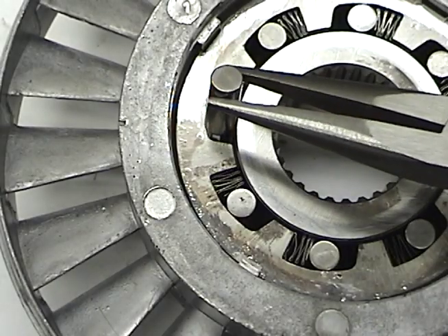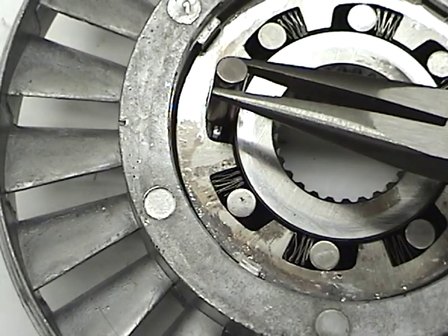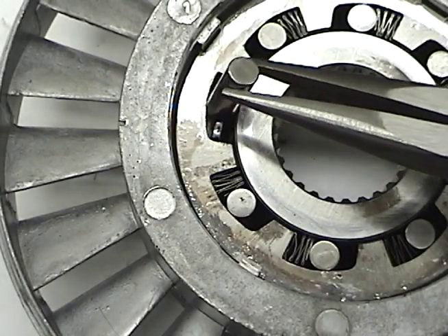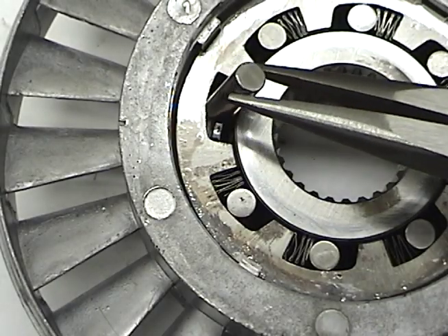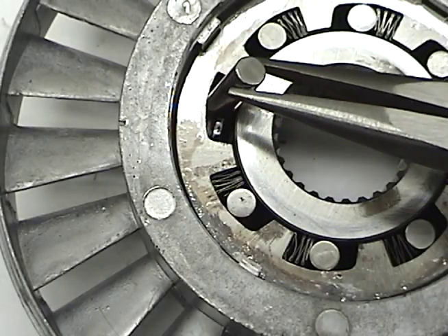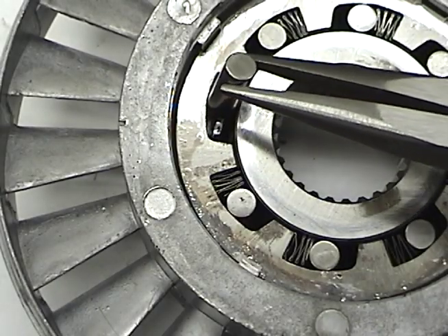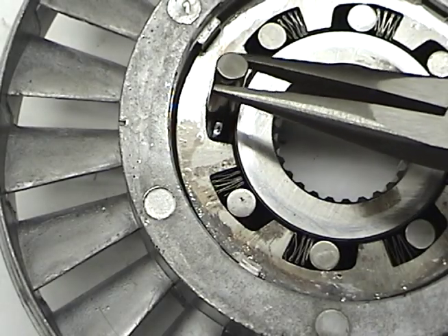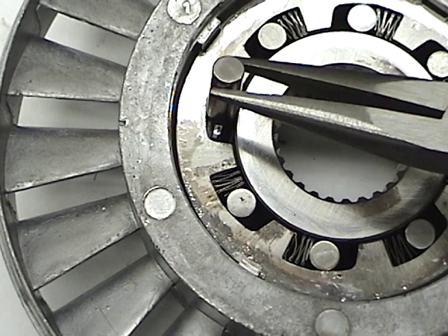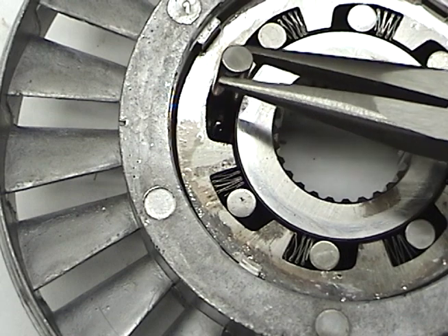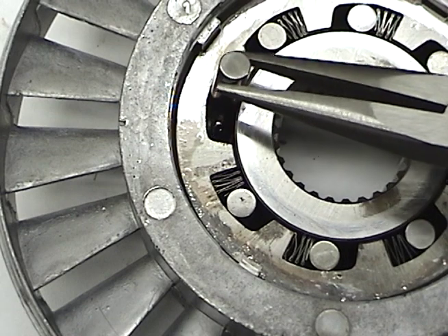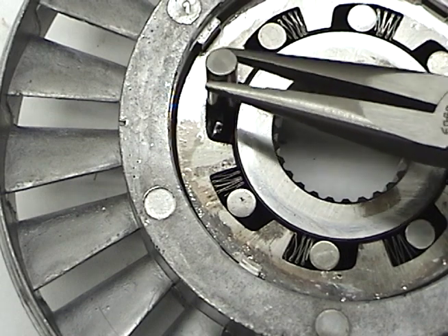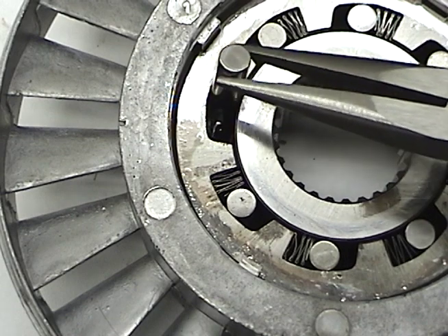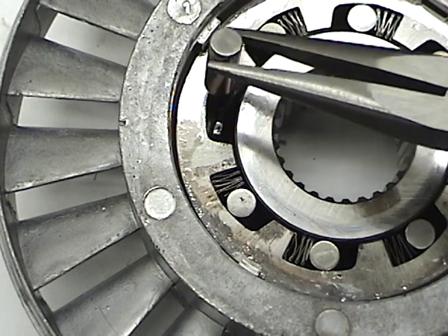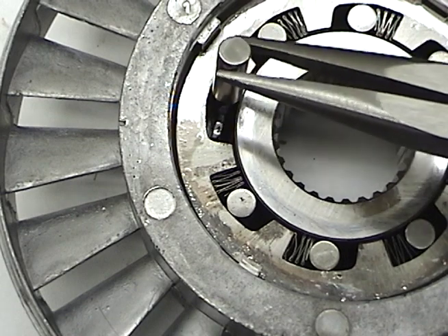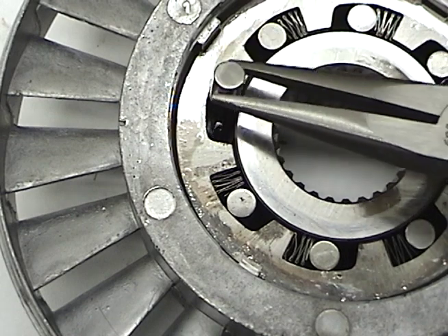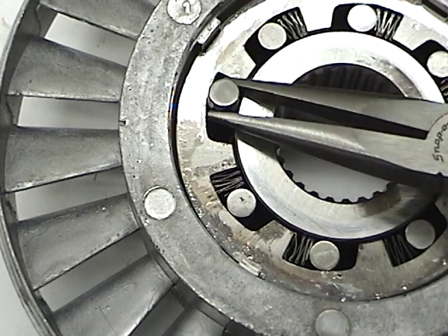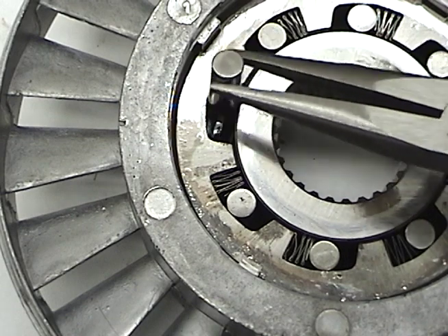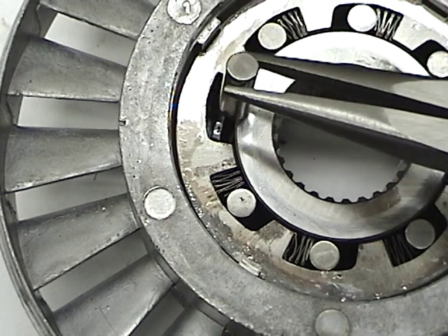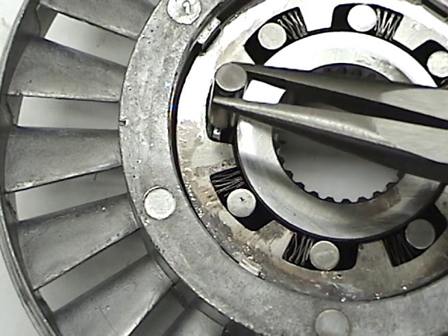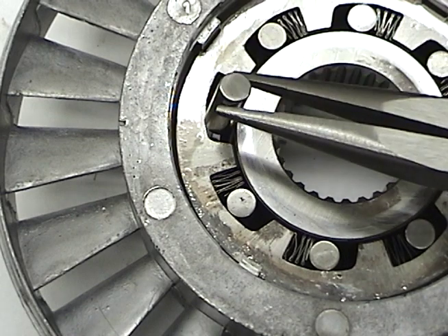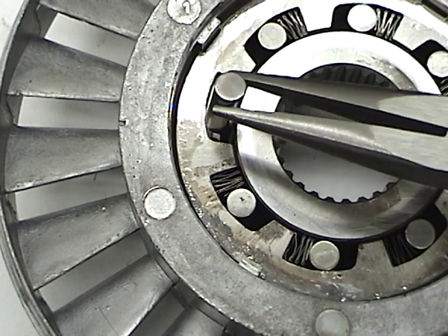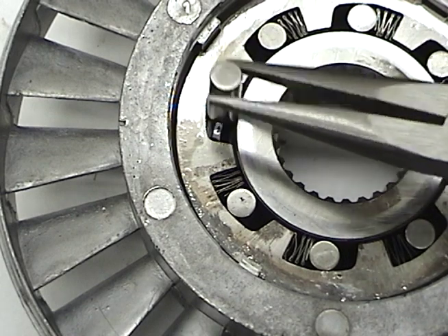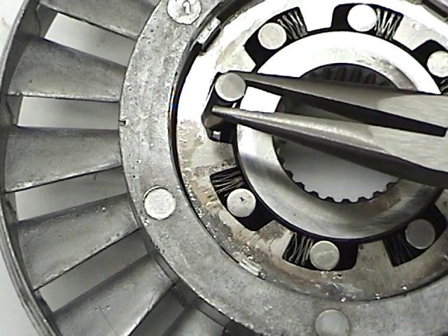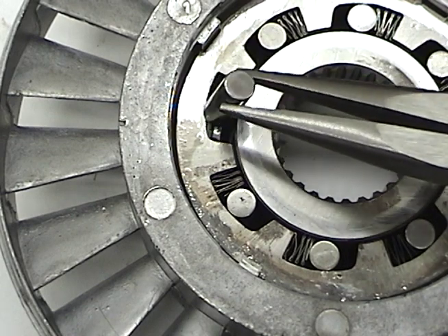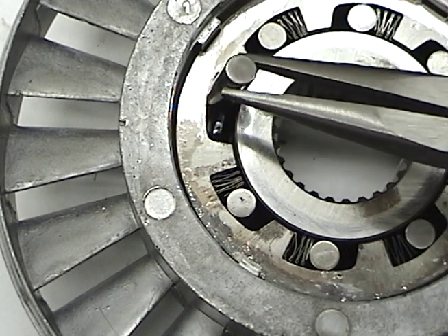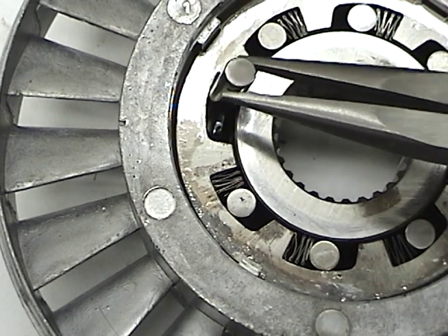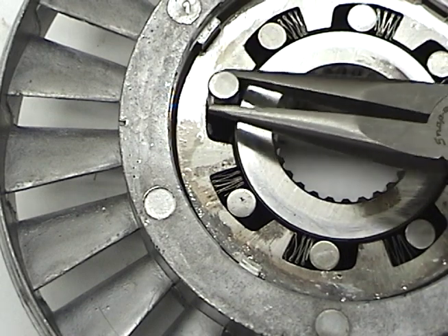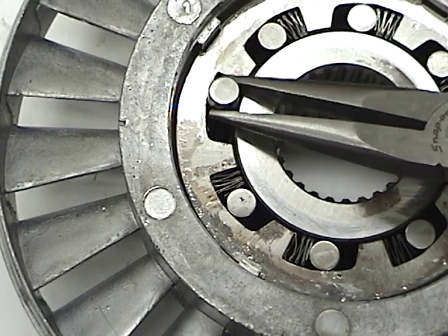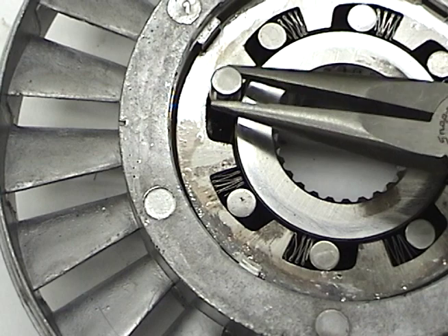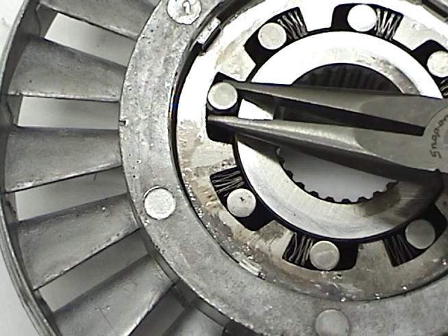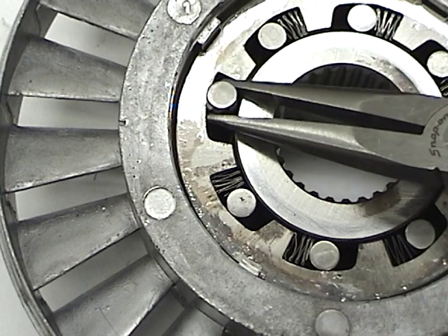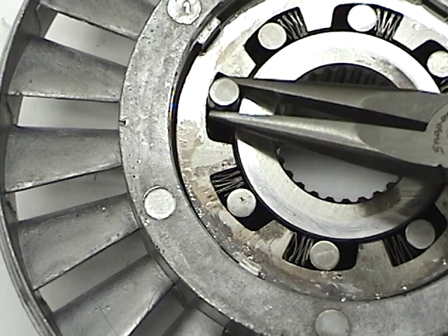The roller bearings will not fit within the narrow part of the cavity, but fit just fine in the large part of the cavity.